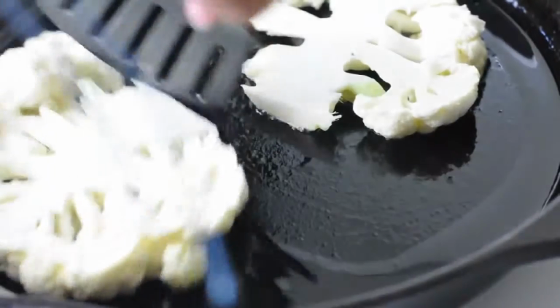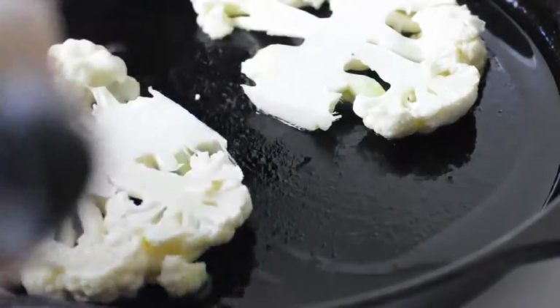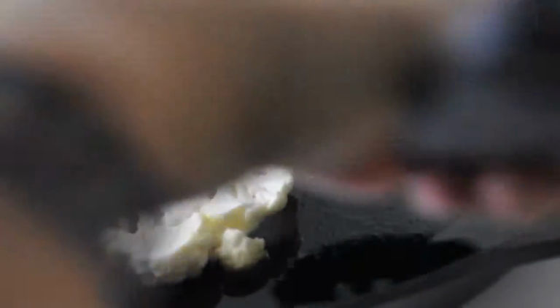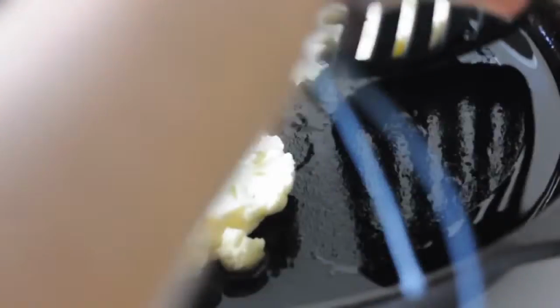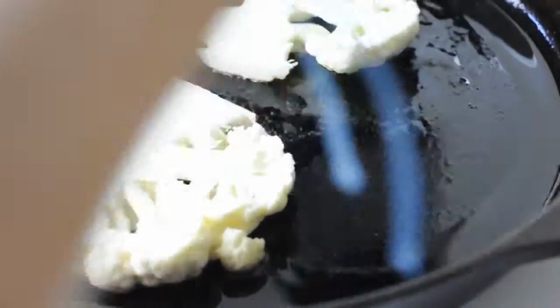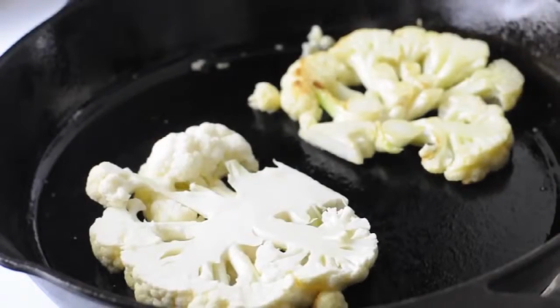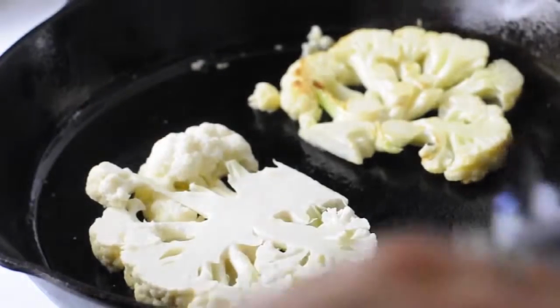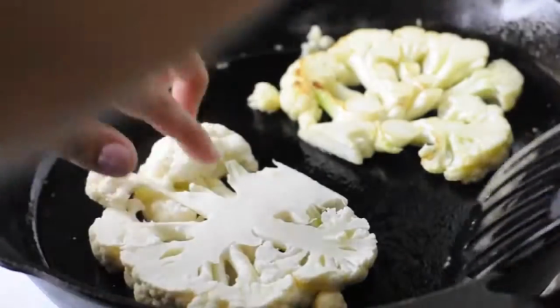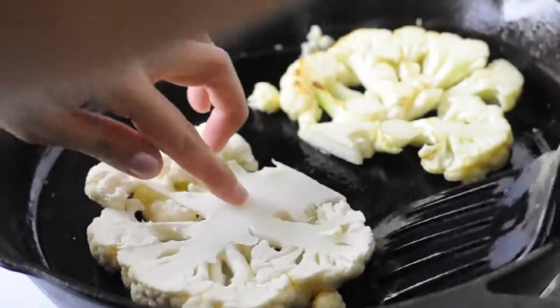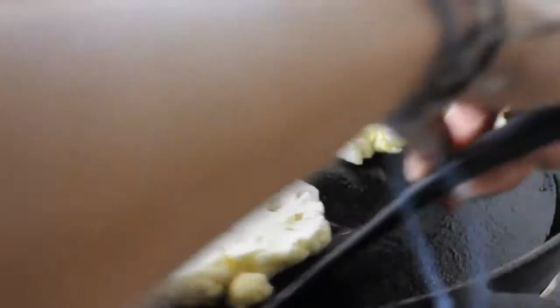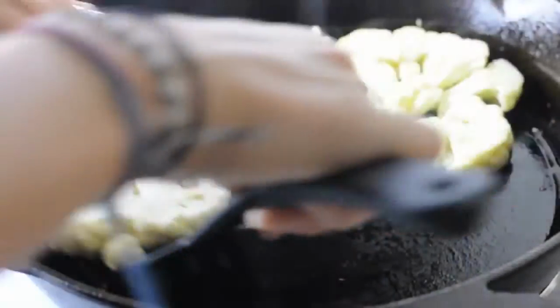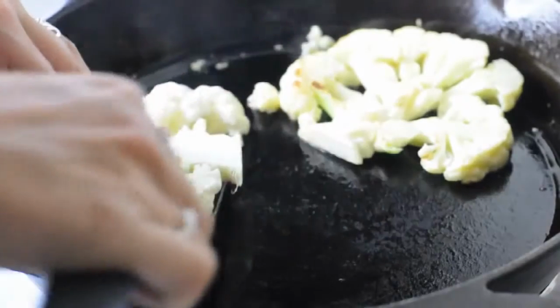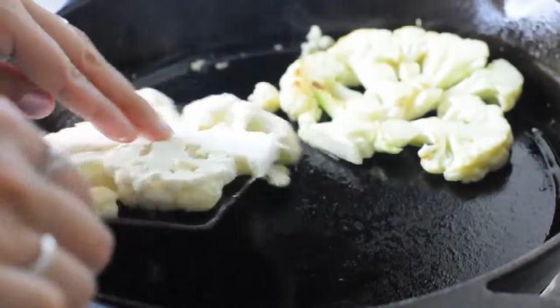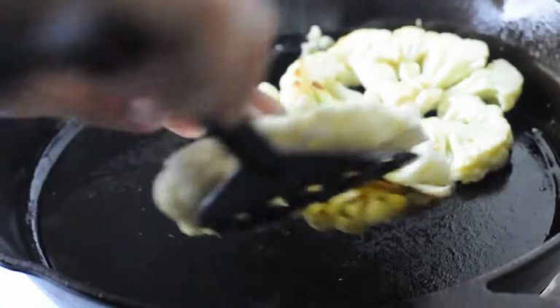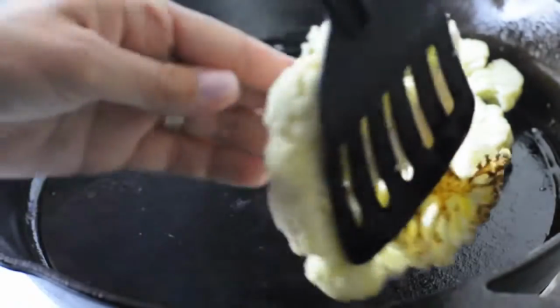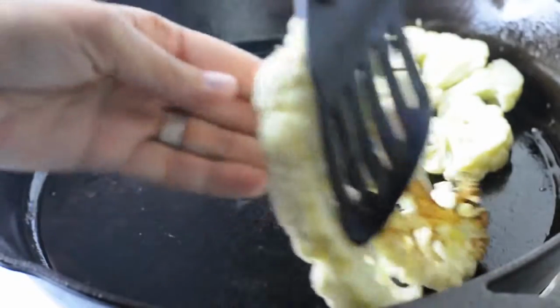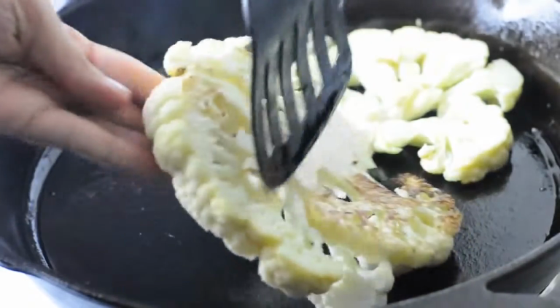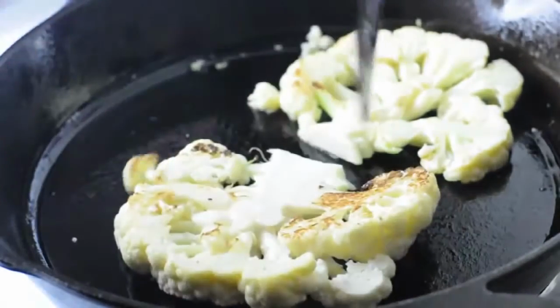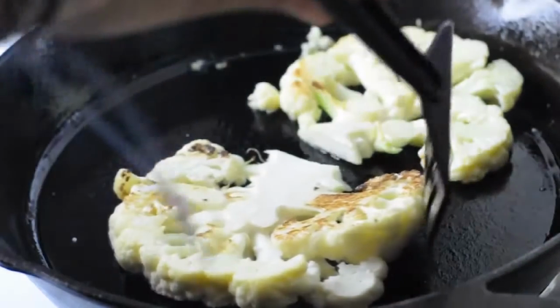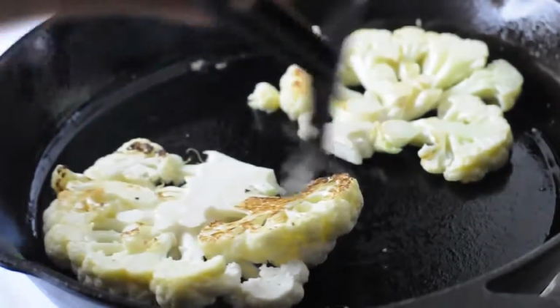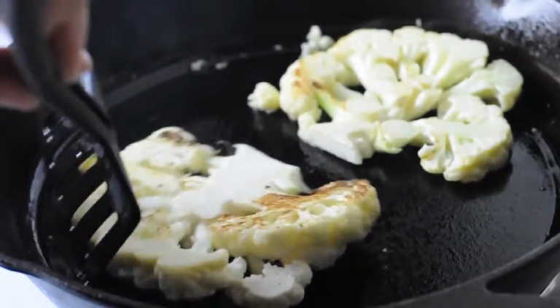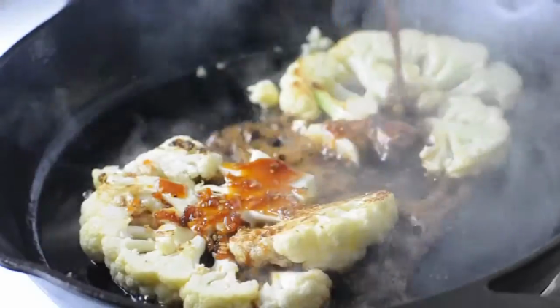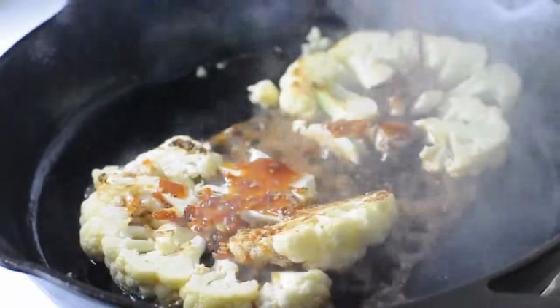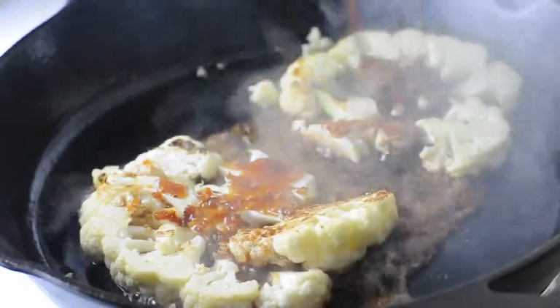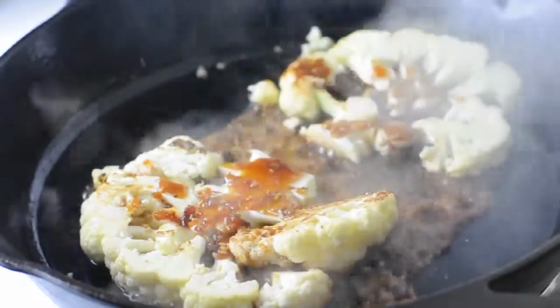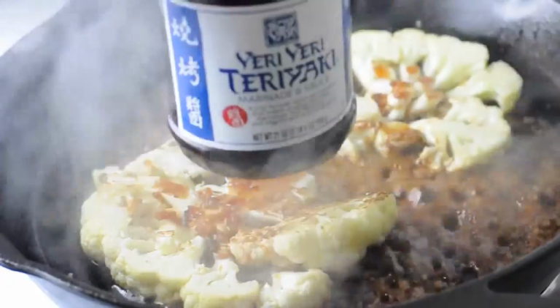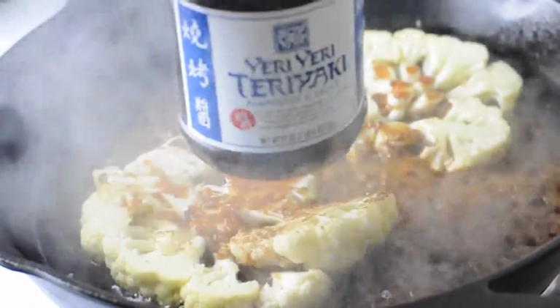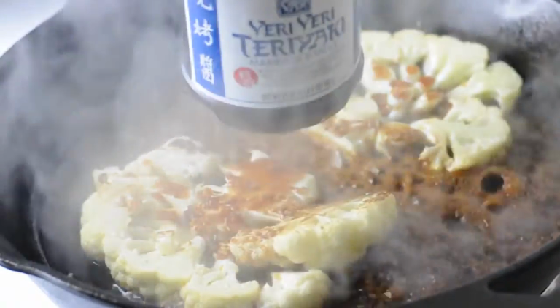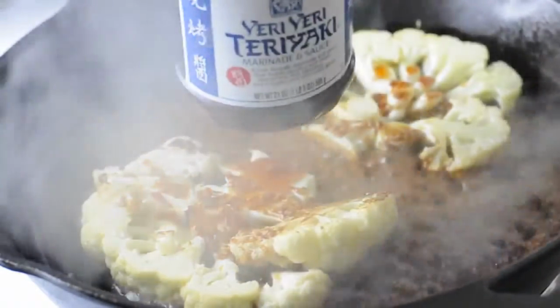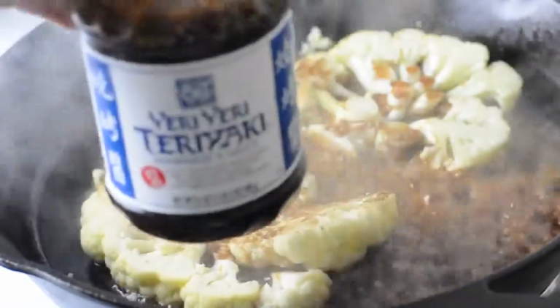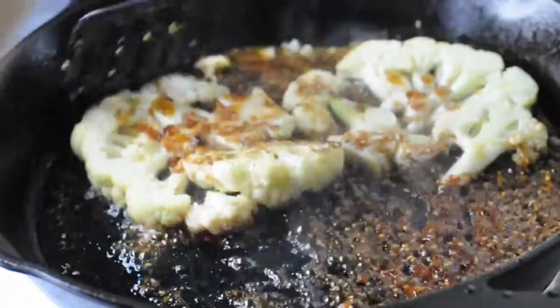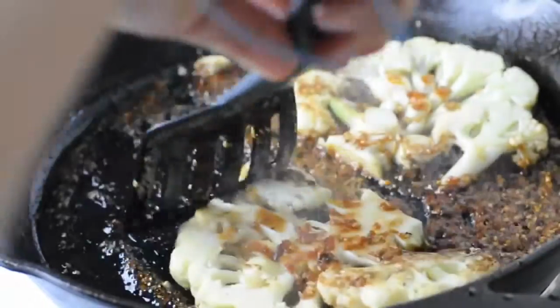When you go to flip them over be very careful — this is a delicate art. I kind of mangled one of them, but probably use two hands if you can do so without burning yourself. Flip it over and then again let it sit there for a few minutes before adding your teriyaki sauce.